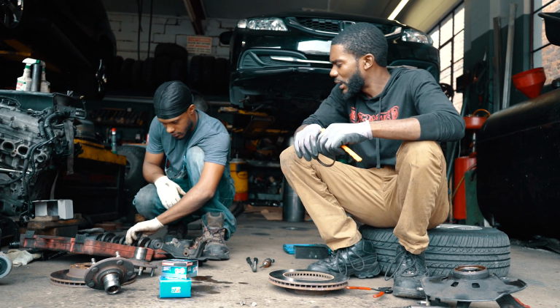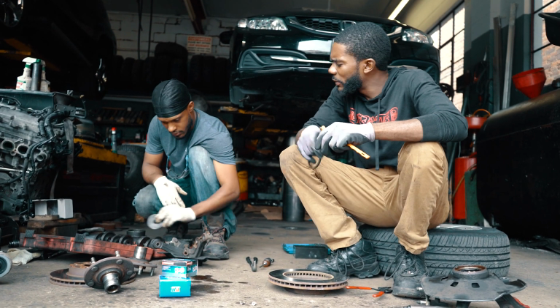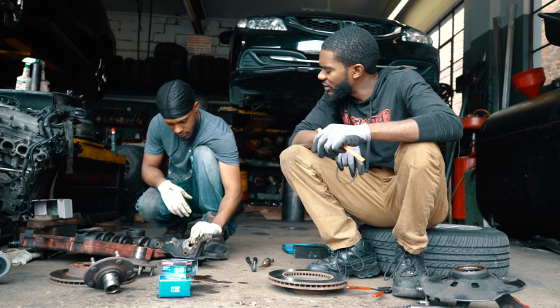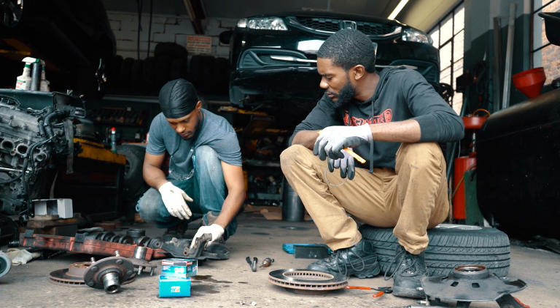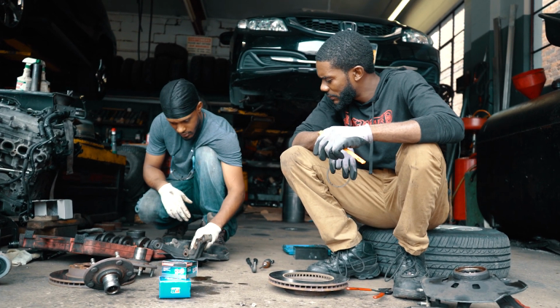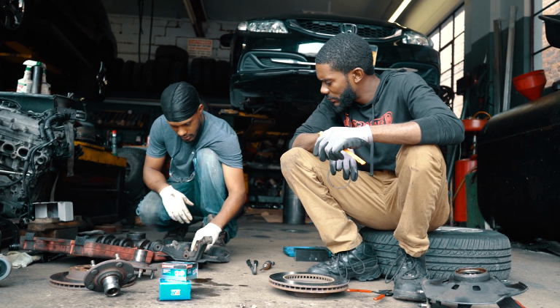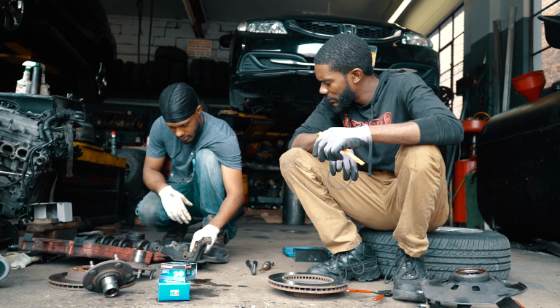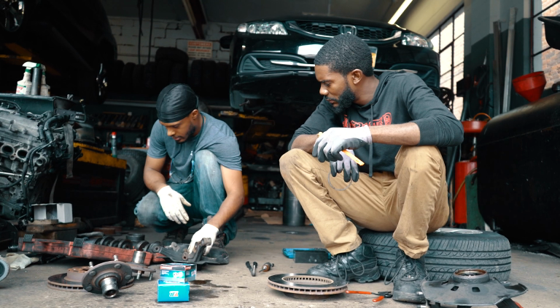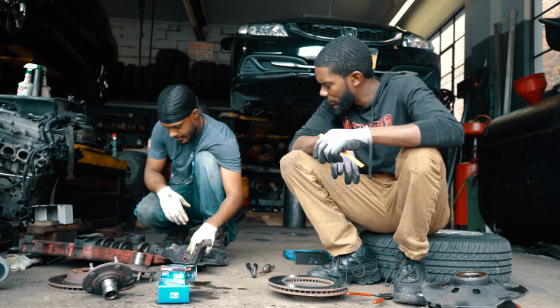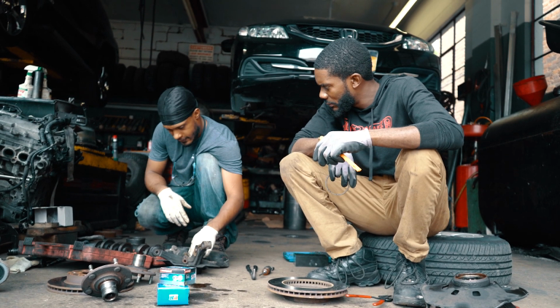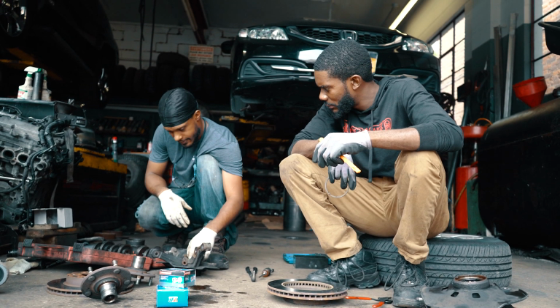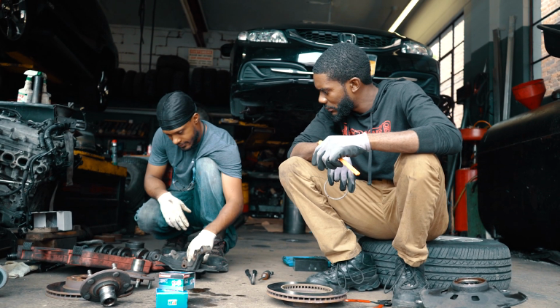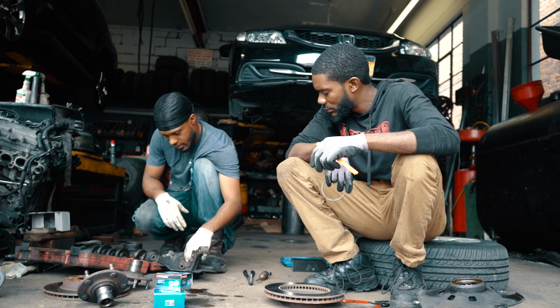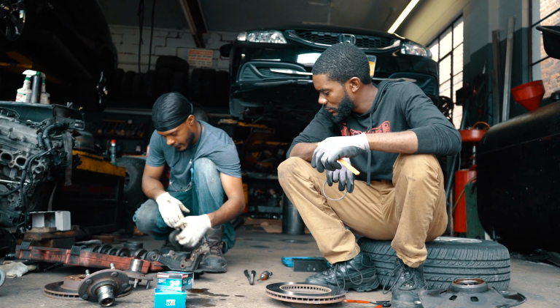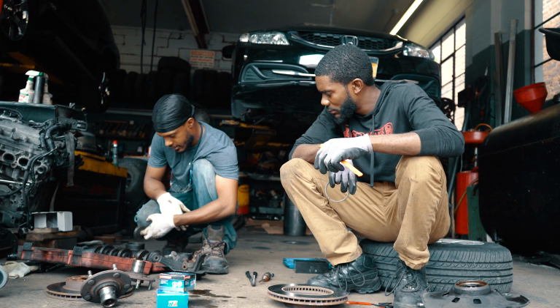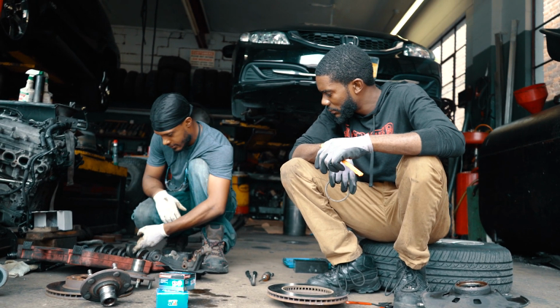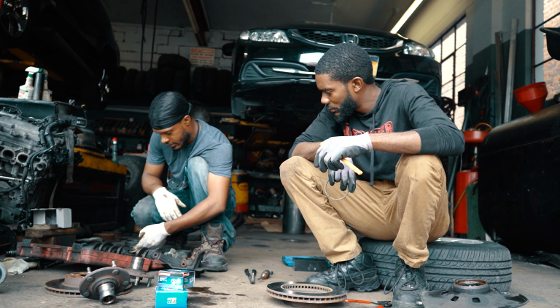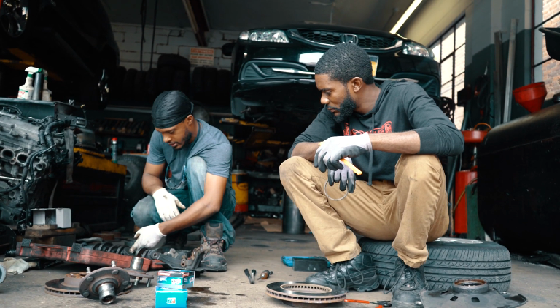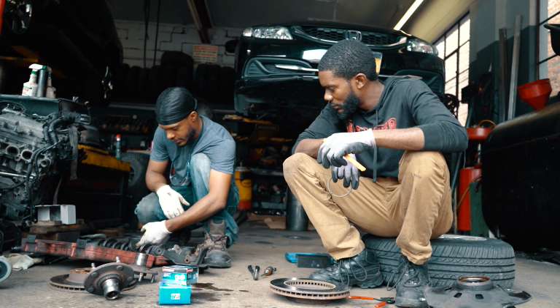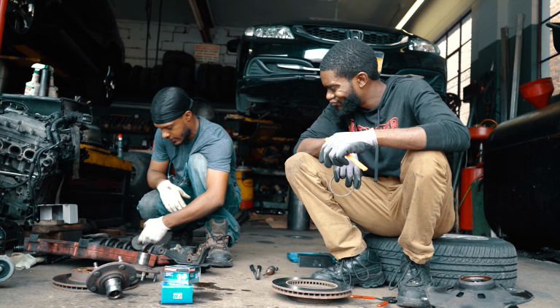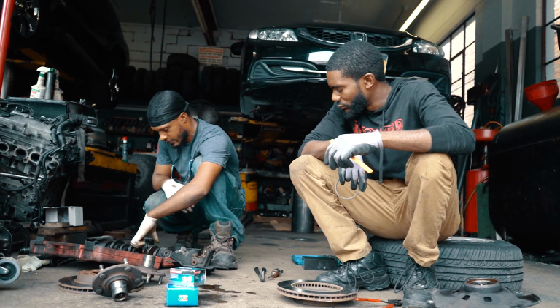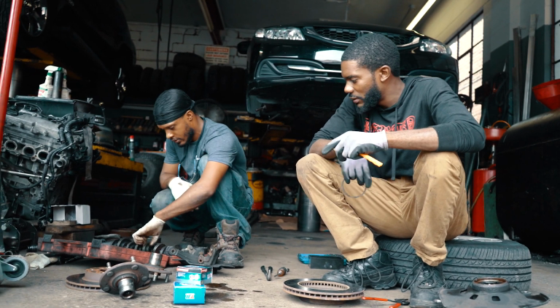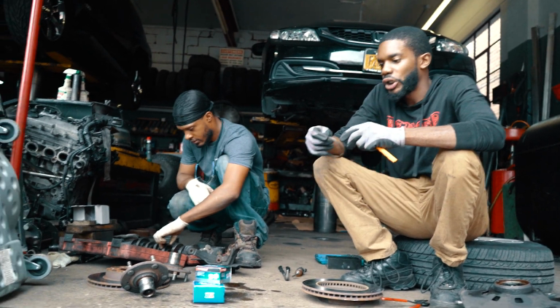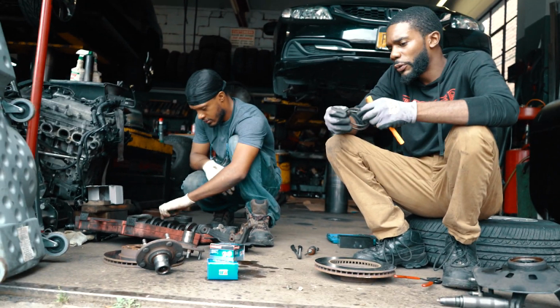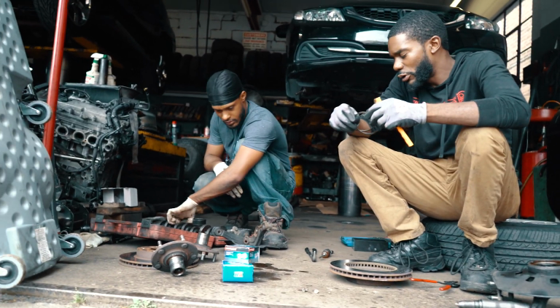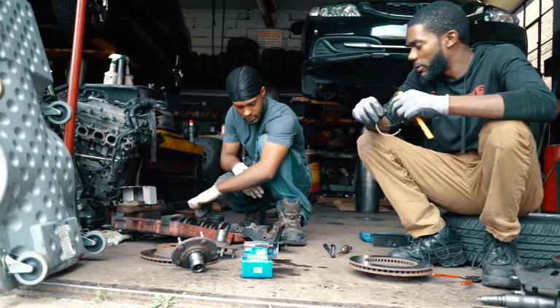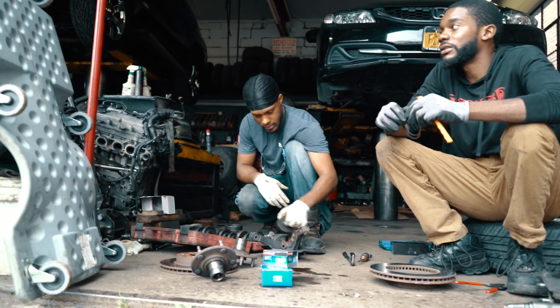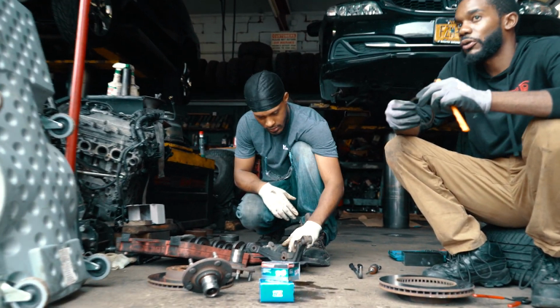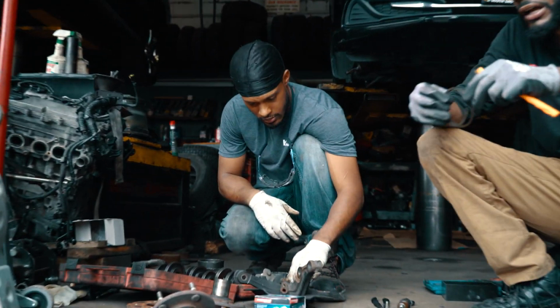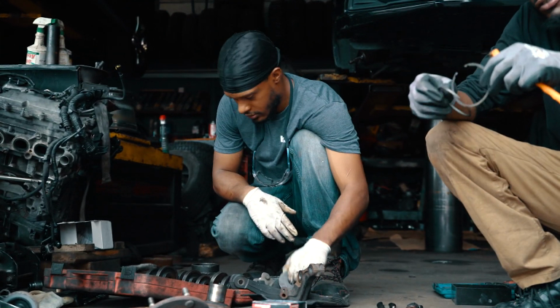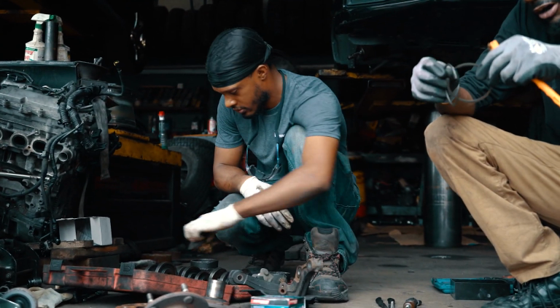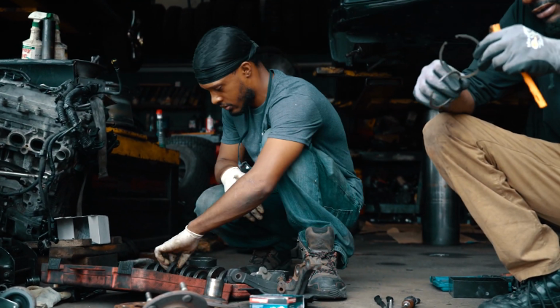How much you pay for that shit? This? This cheap? It's at Harbor Freight. I think it might be under 100 bucks. Yeah, one day we got to go to Harbor Freight. I'm going there for like 600 dollars.